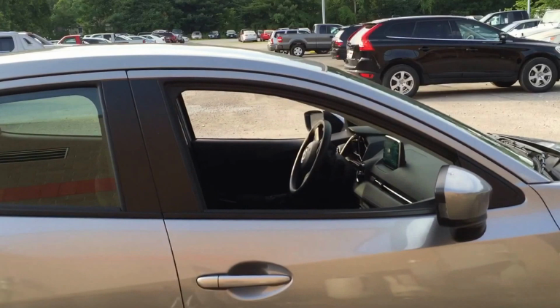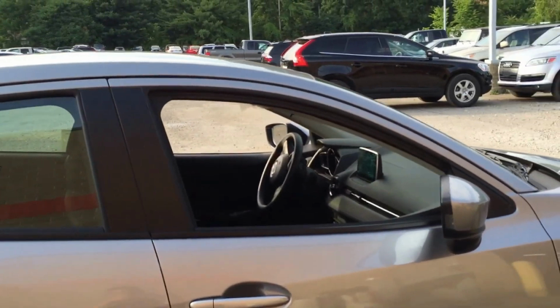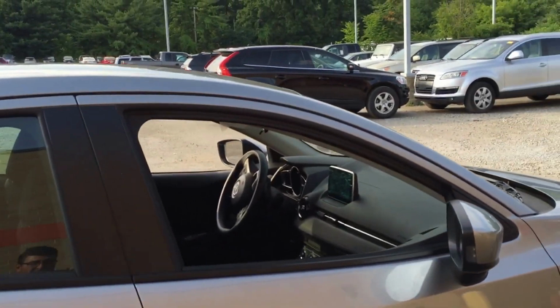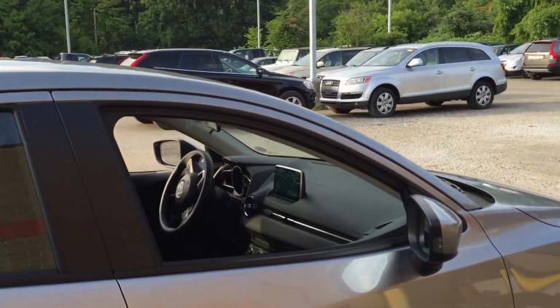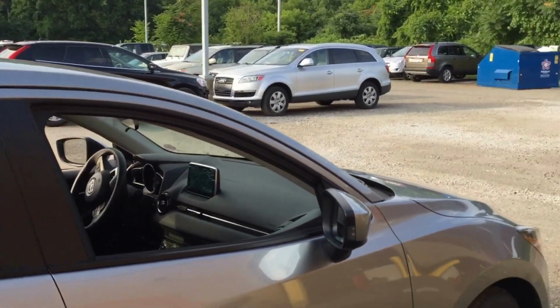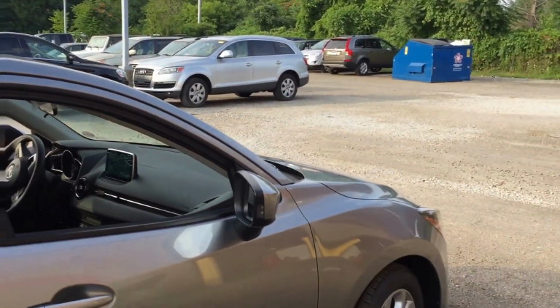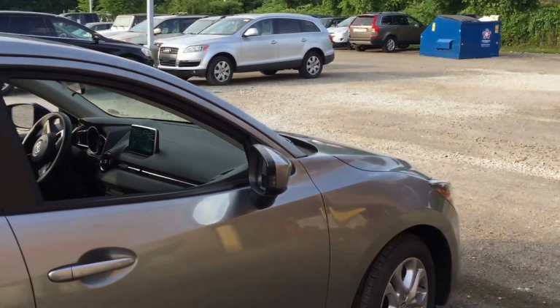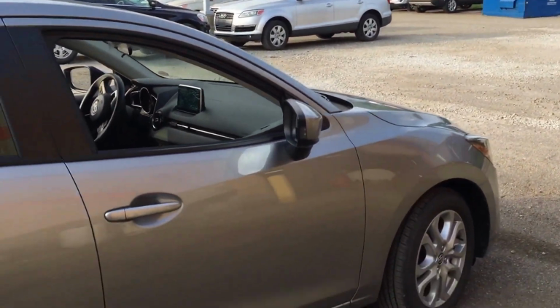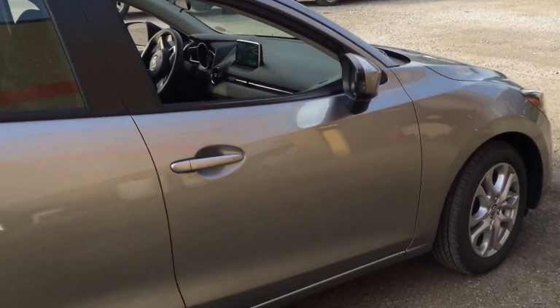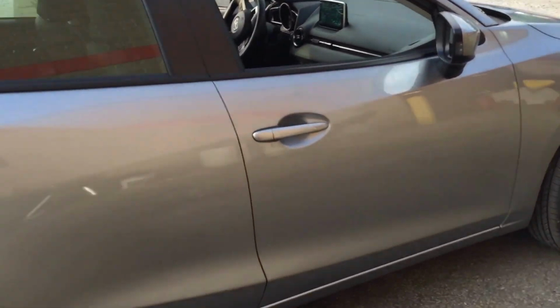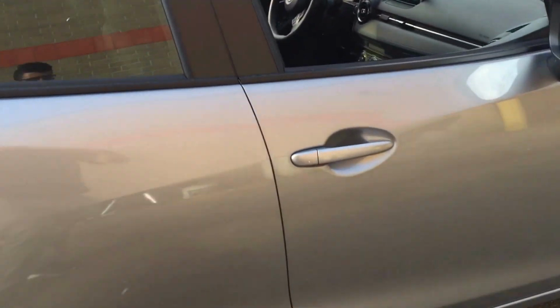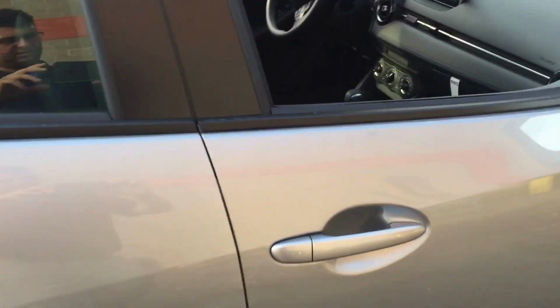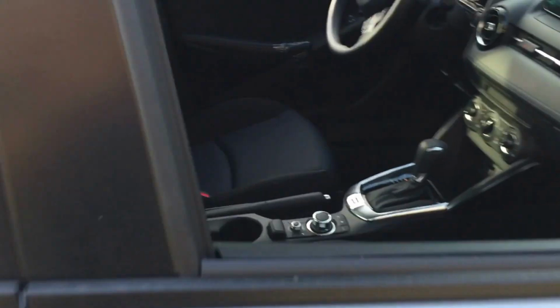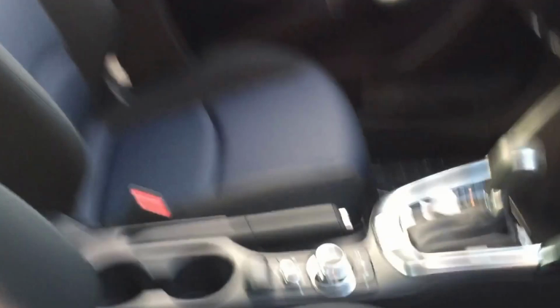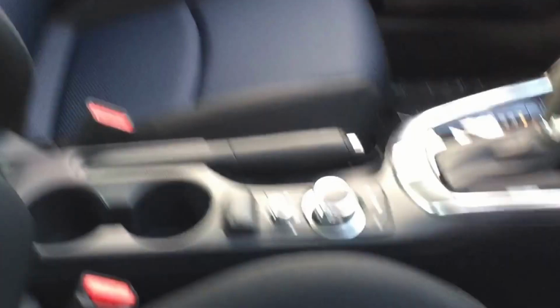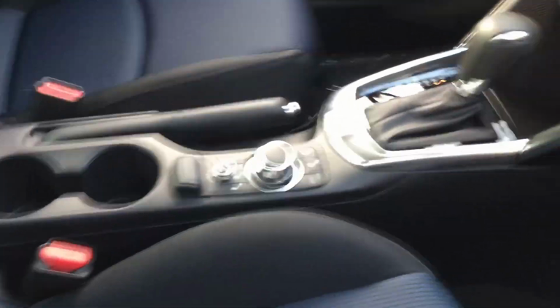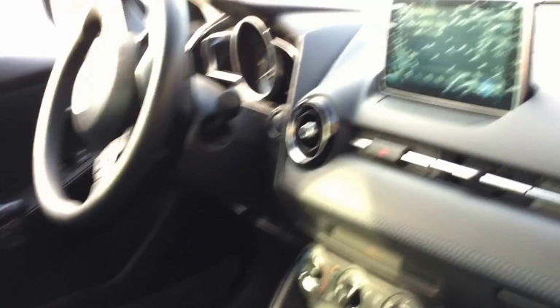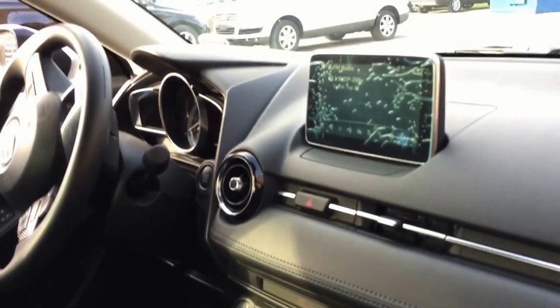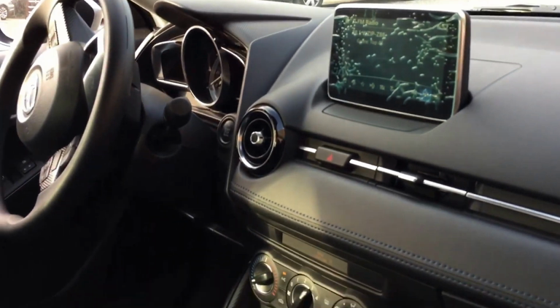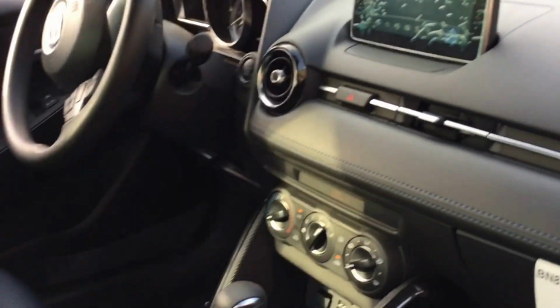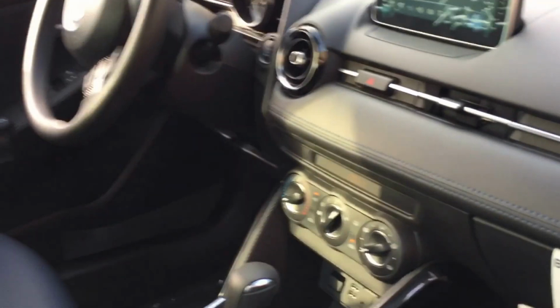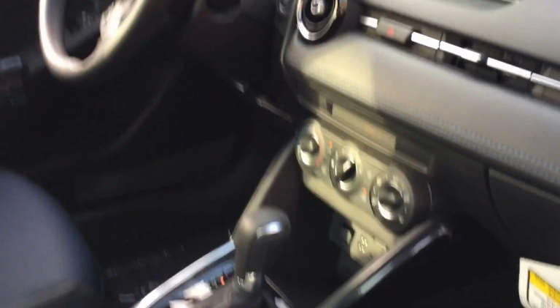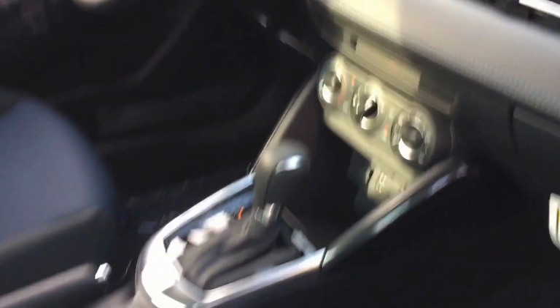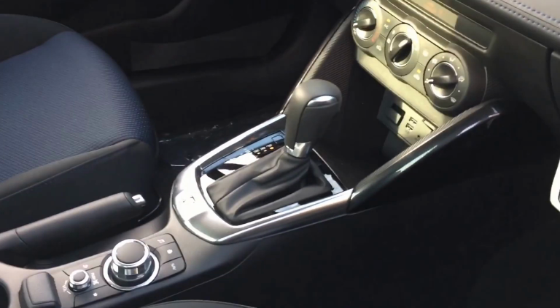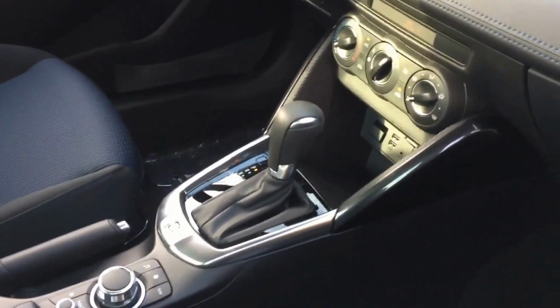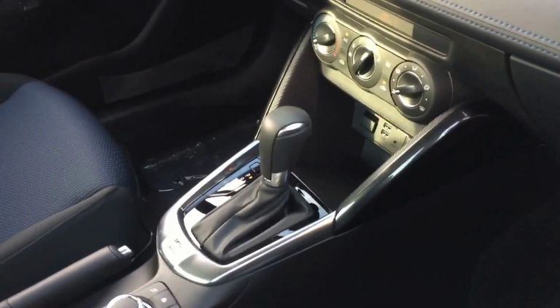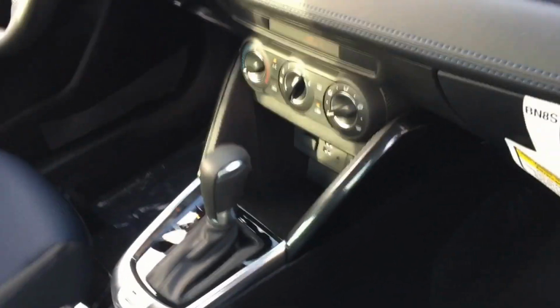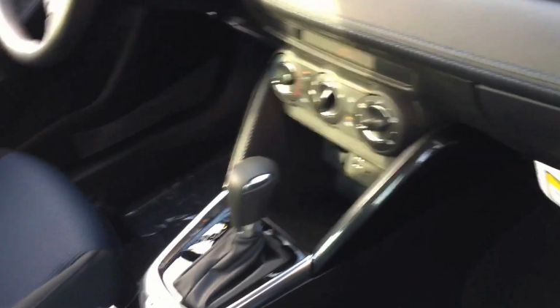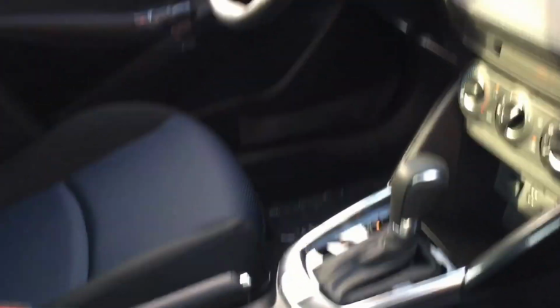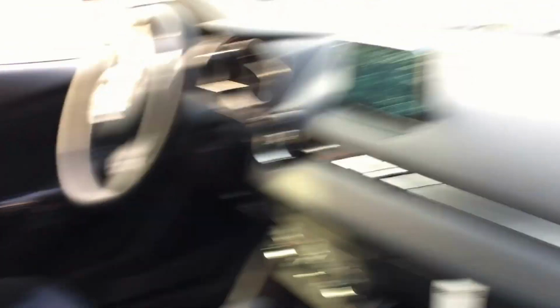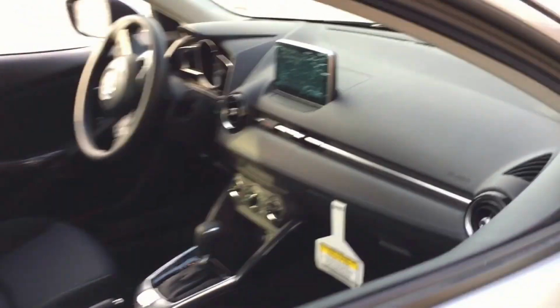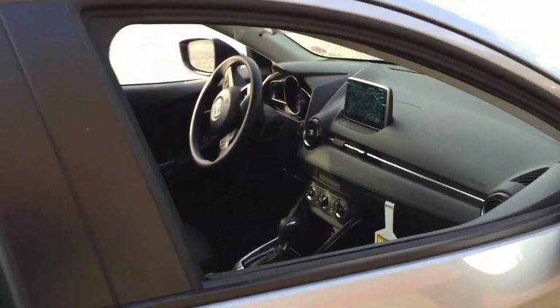You have the push button start on here, backup camera, touchscreen, and you get a nice dial knob as well. You can navigate through that touchscreen, and there are two USB ports and an SD slot — you can just add a navigation card to it.